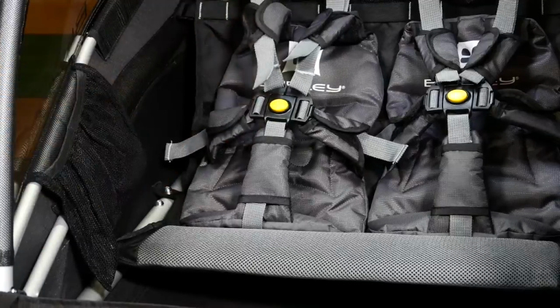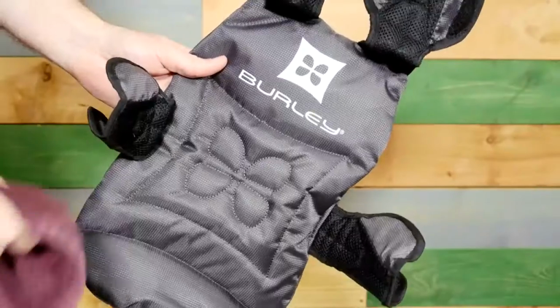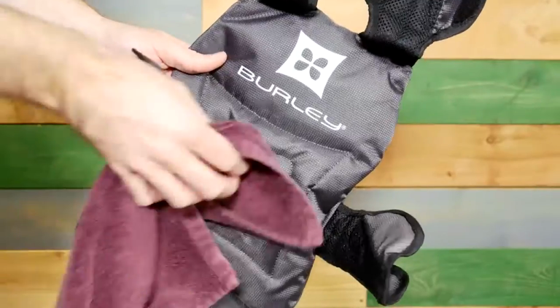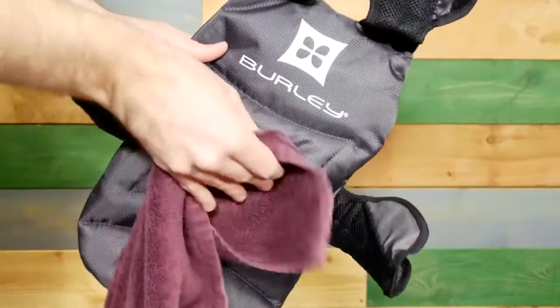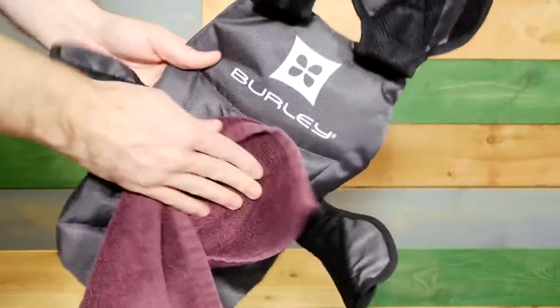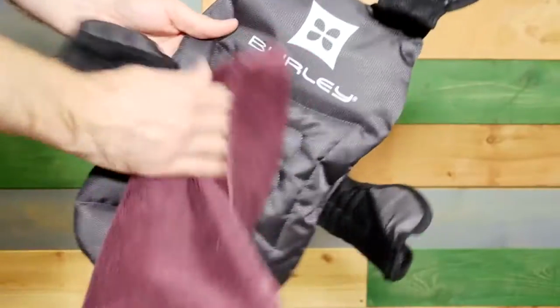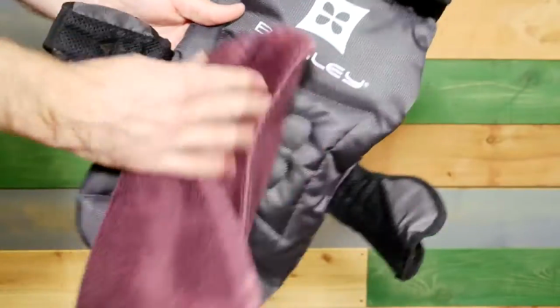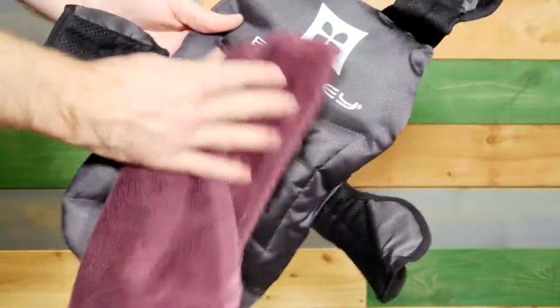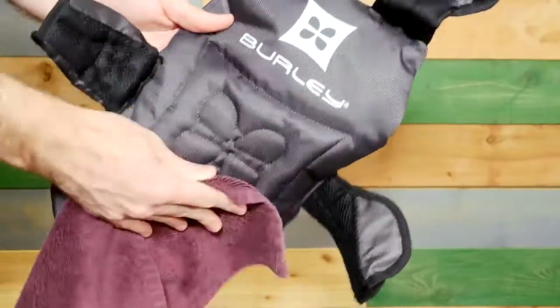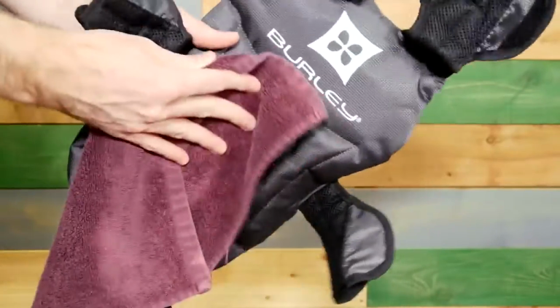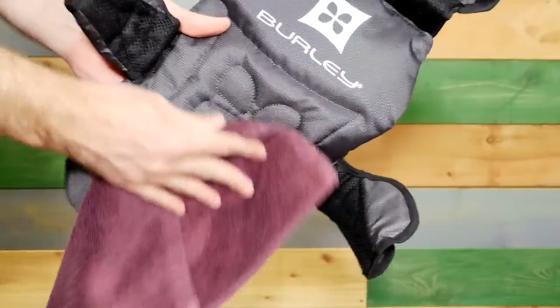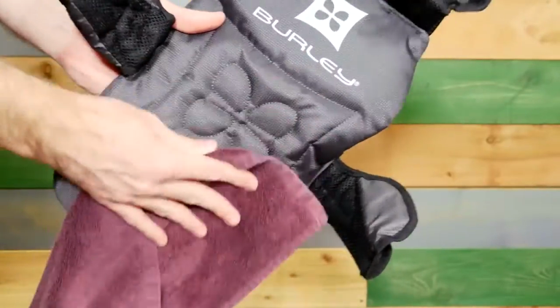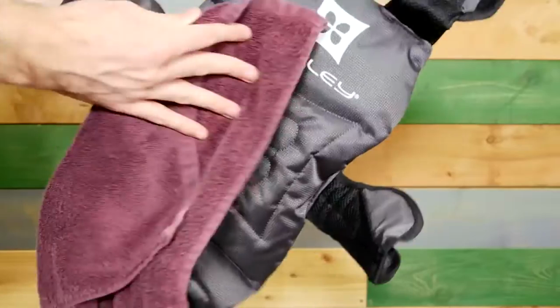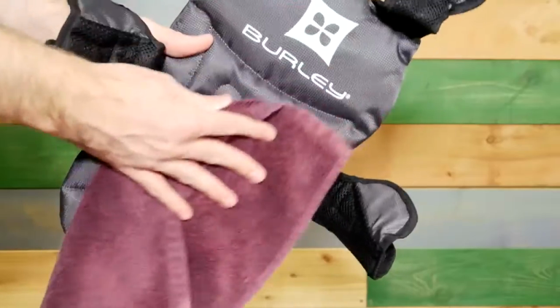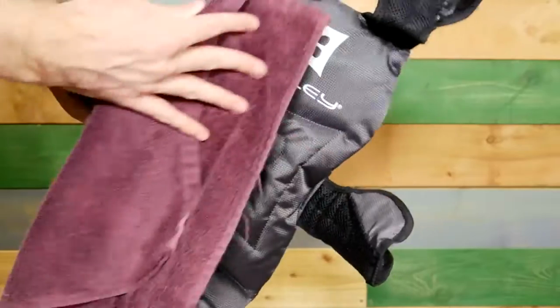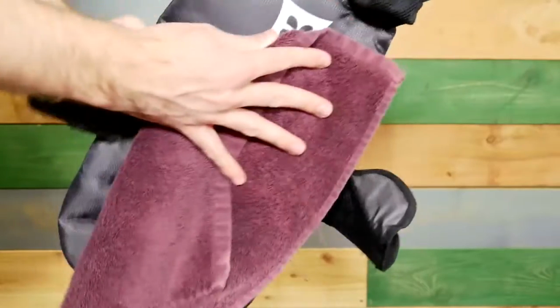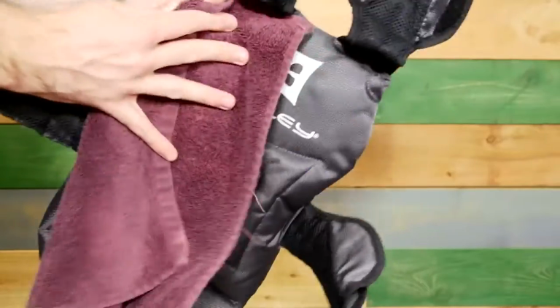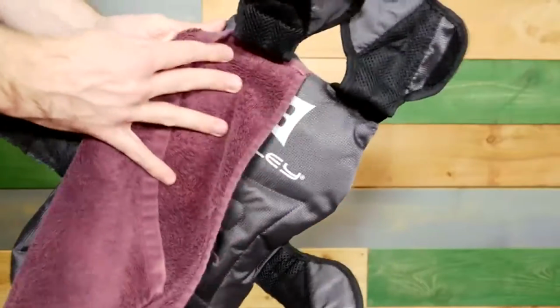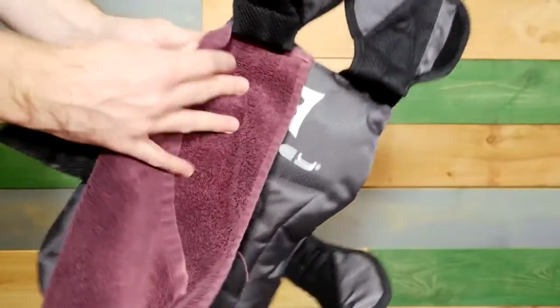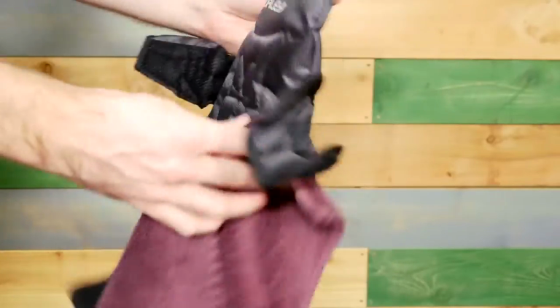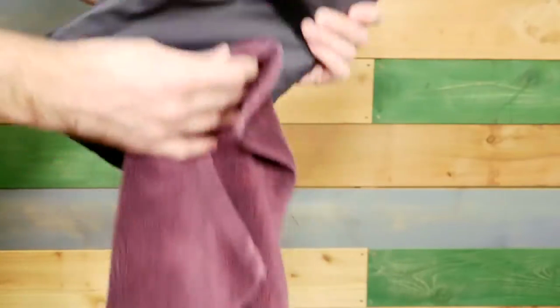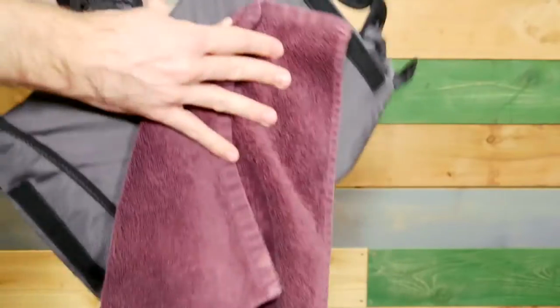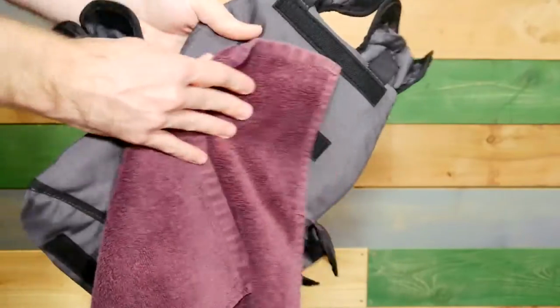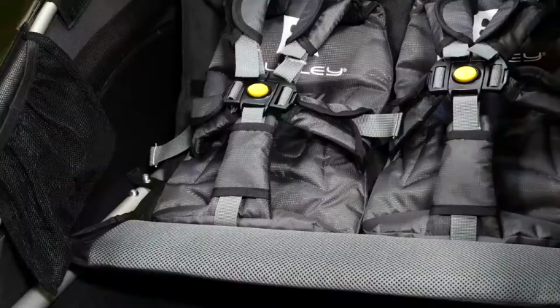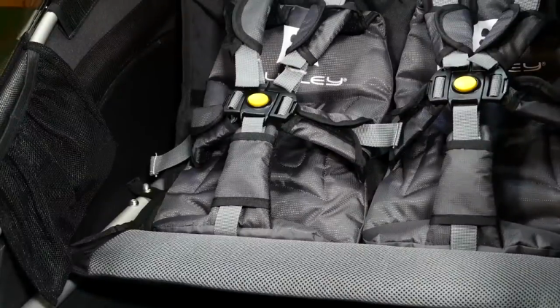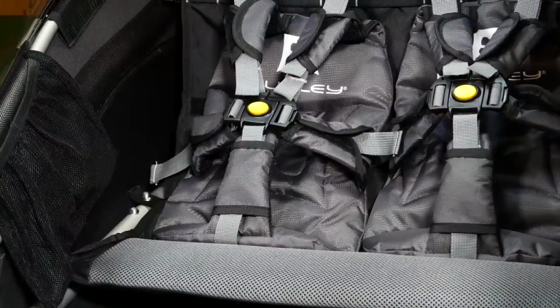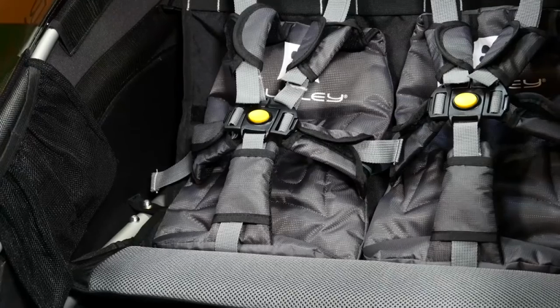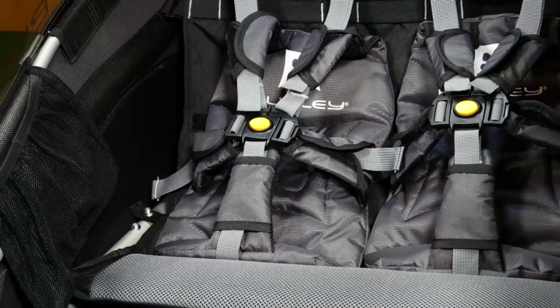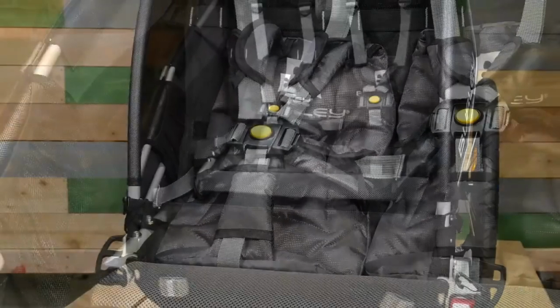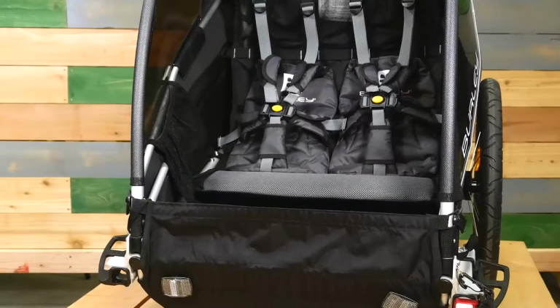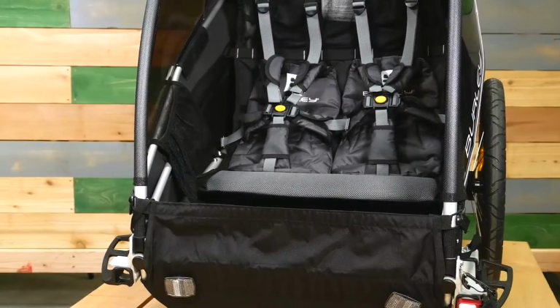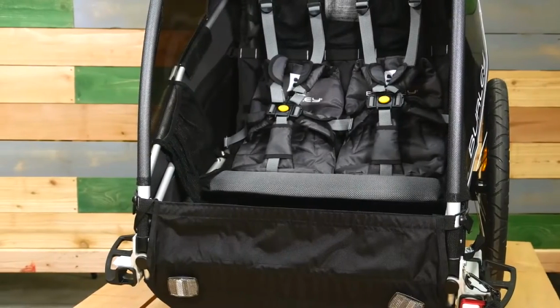To clean the seat, hand wash with warm water and a mild soap or detergent. Do not use bleach or other solvents. Line dry and keep it out of direct sunlight. The sit seat offers the best fit and comfort all while staying safe.